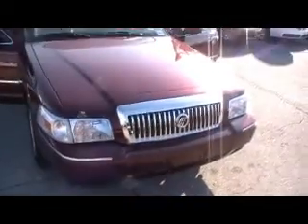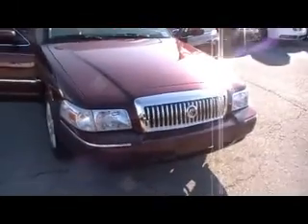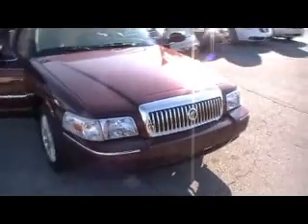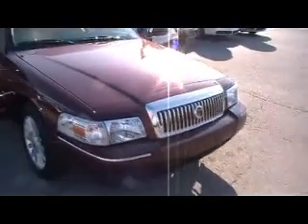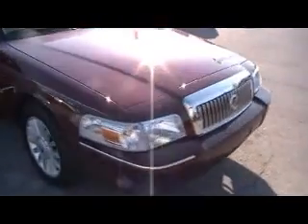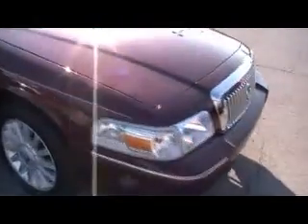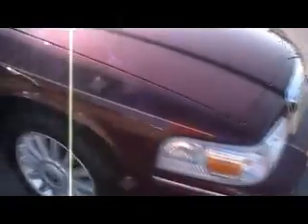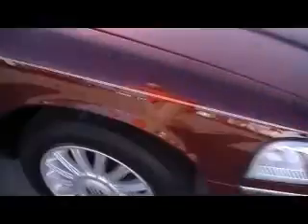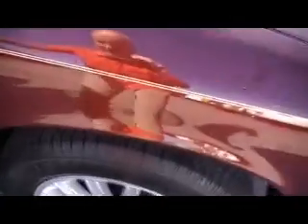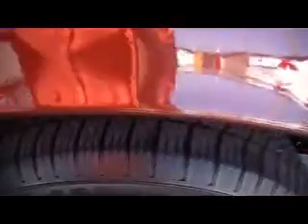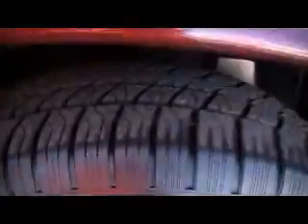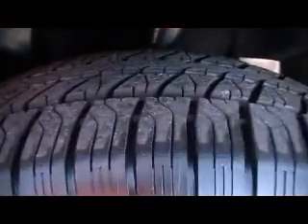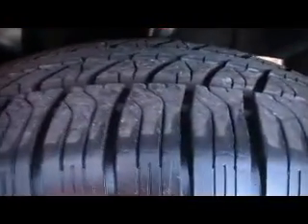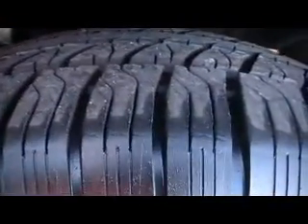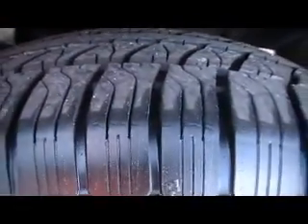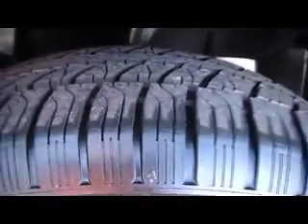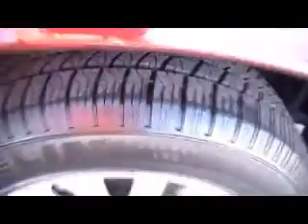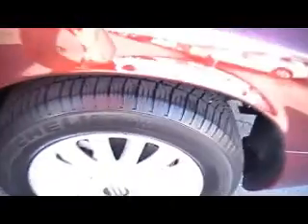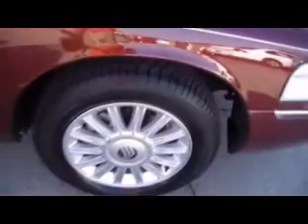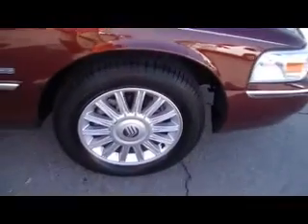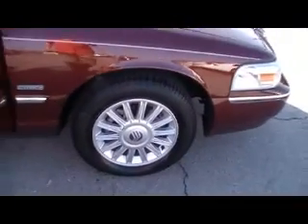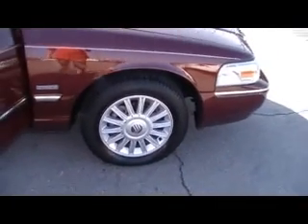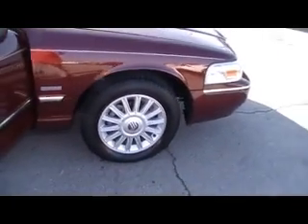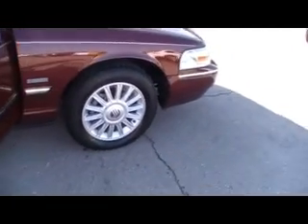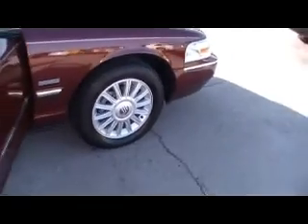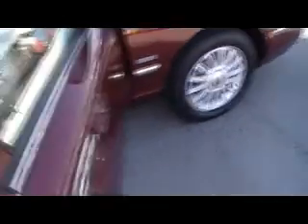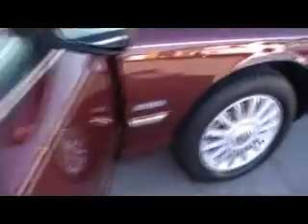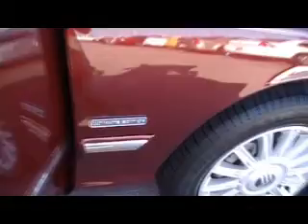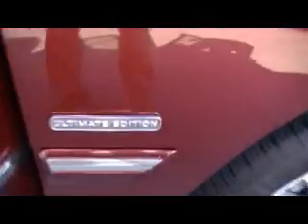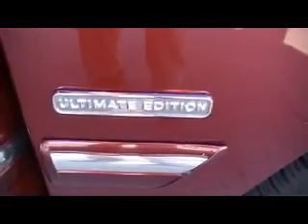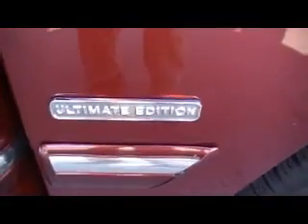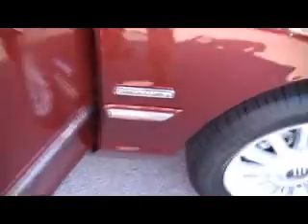Beautiful burgundy metallic — knee-deep in rubber on these Michelin tires. Look how deep the lugs are. The tread is massive. Gorgeous Mercury alloy wheels. And this is the ultimate edition.